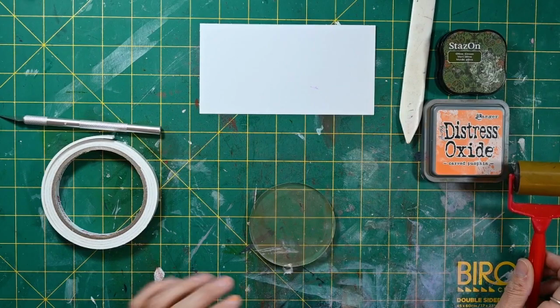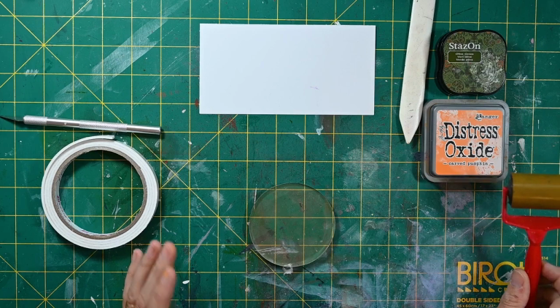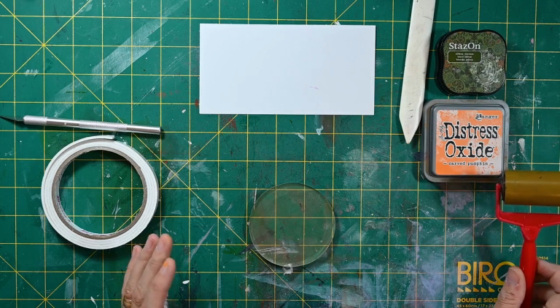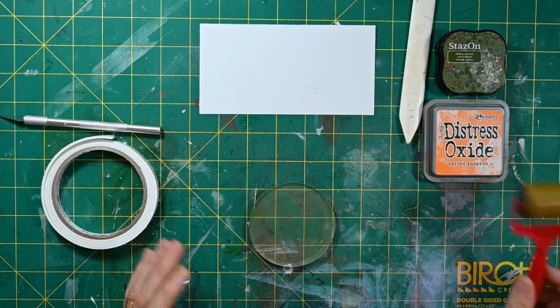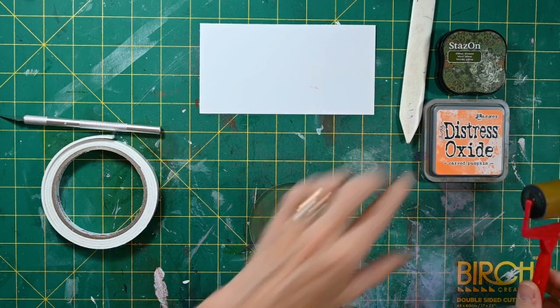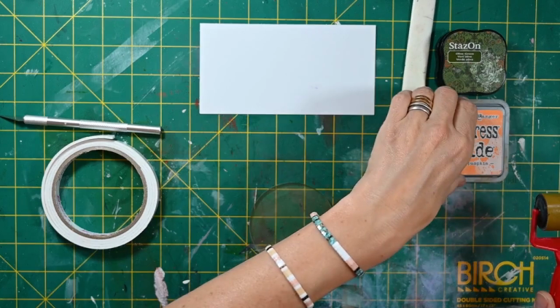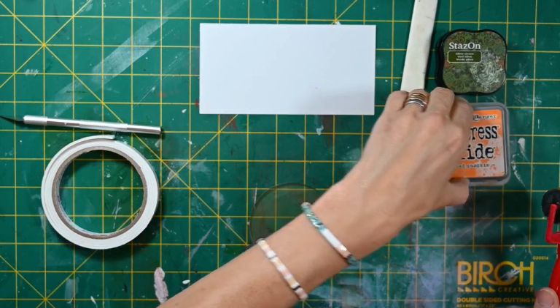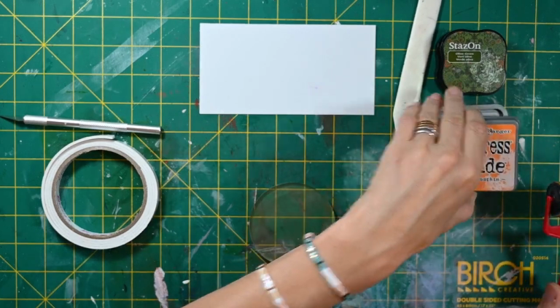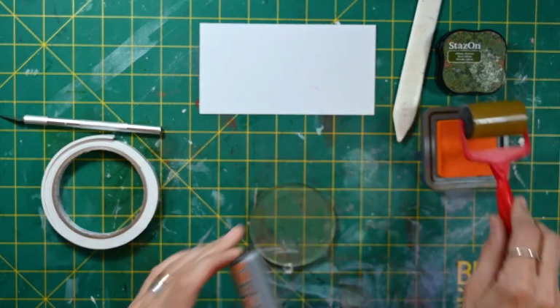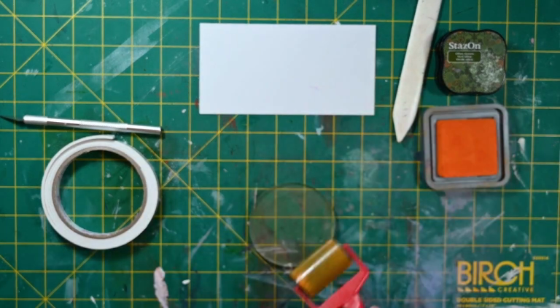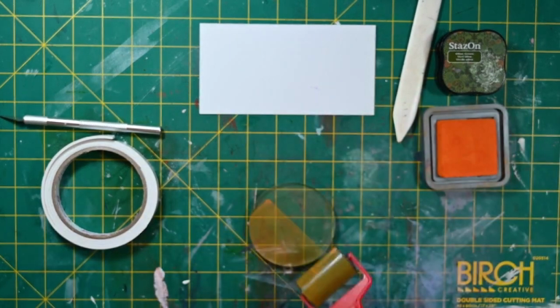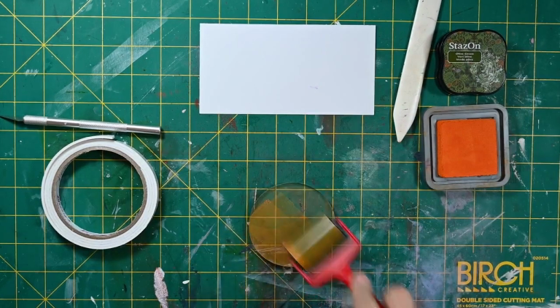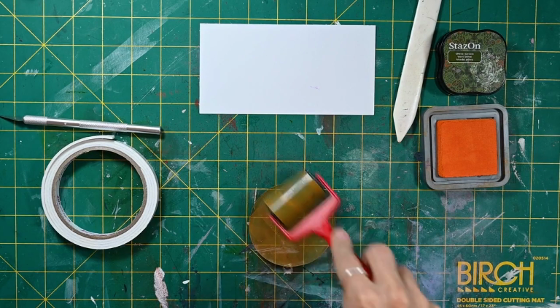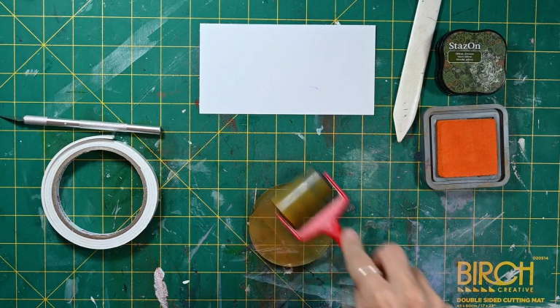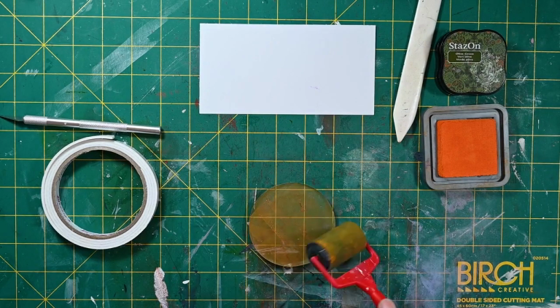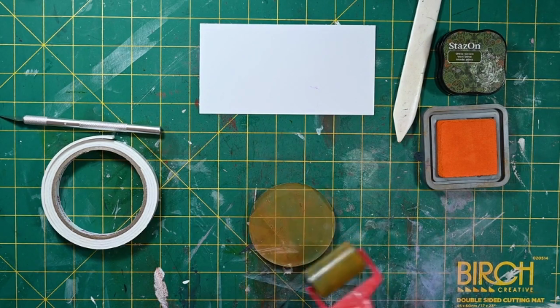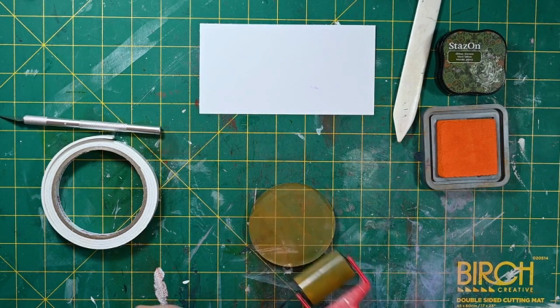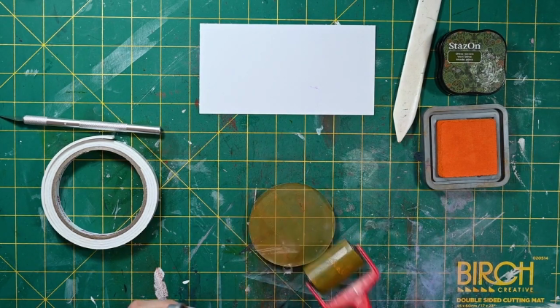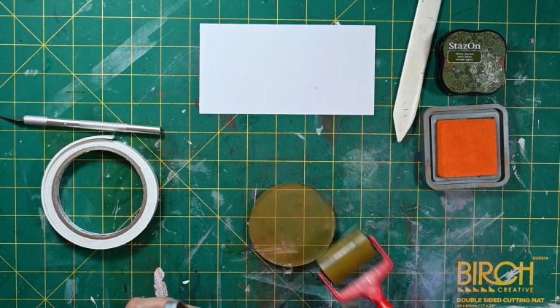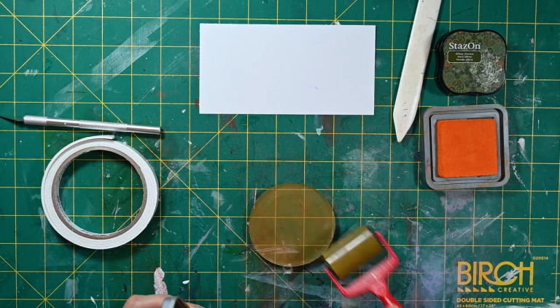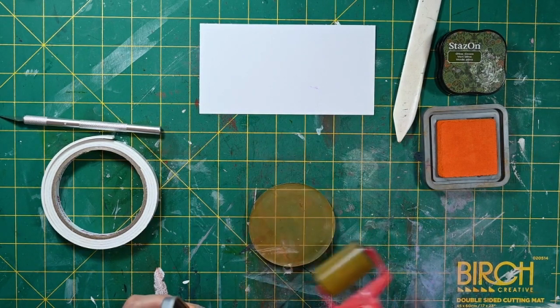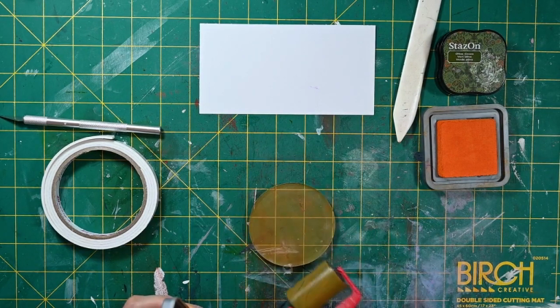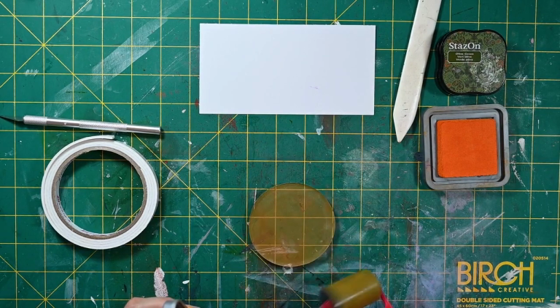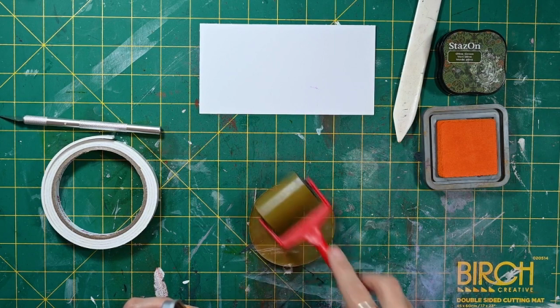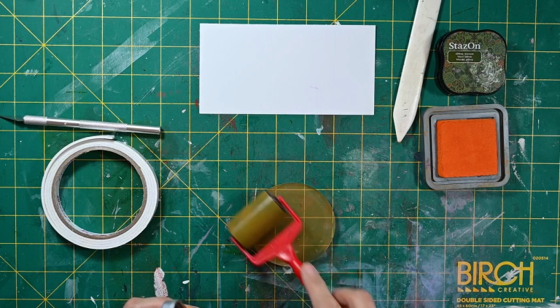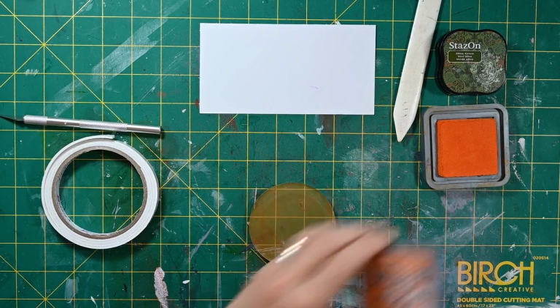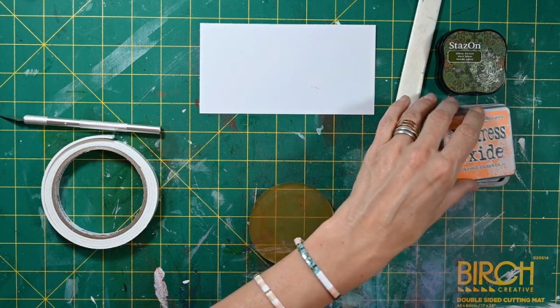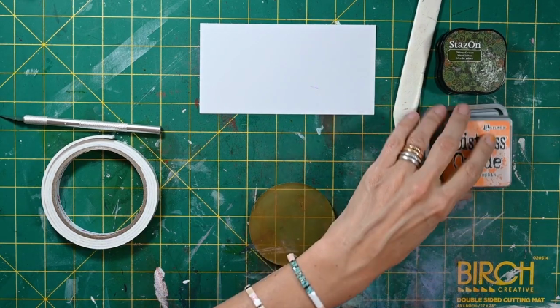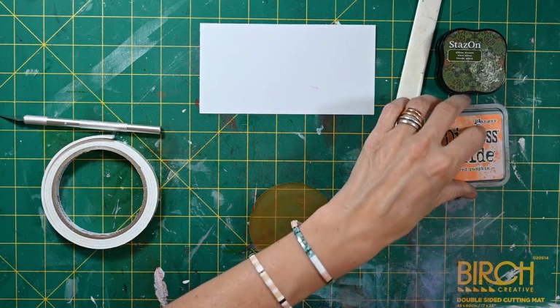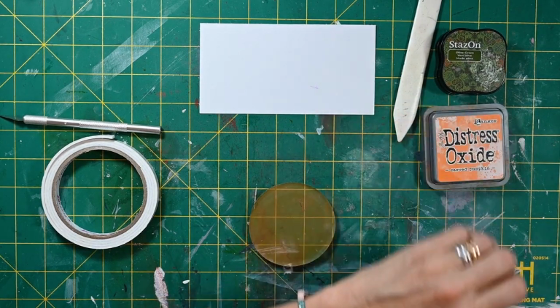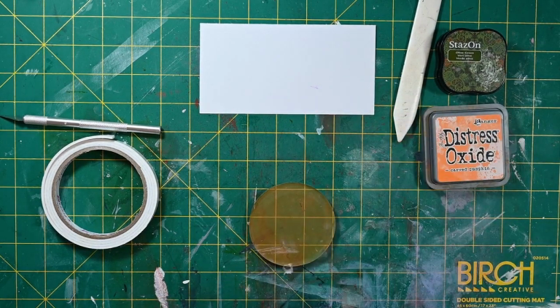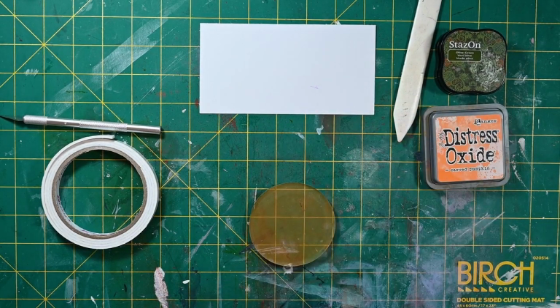Hello and welcome to today's tip. I've just got a bit of distress oxide on my brayer and I'm going to roll it onto my circular gel plate. You could use any gel plate you wanted — it doesn't have to be circular, it's just the one that I've got.